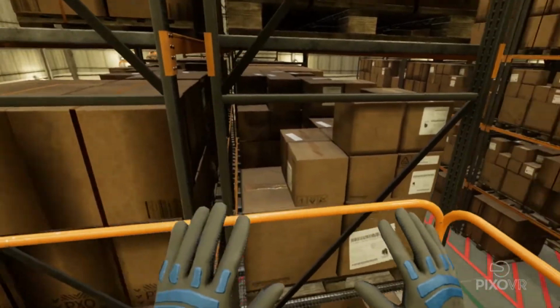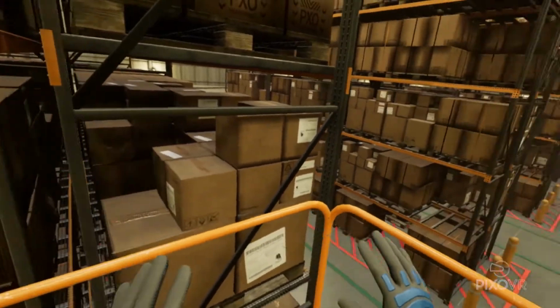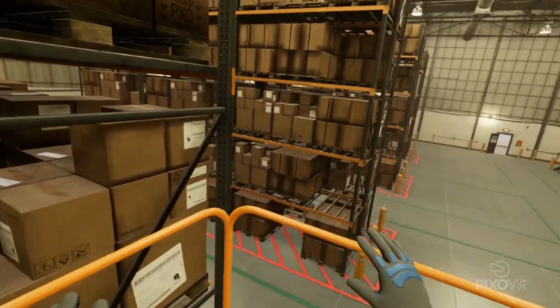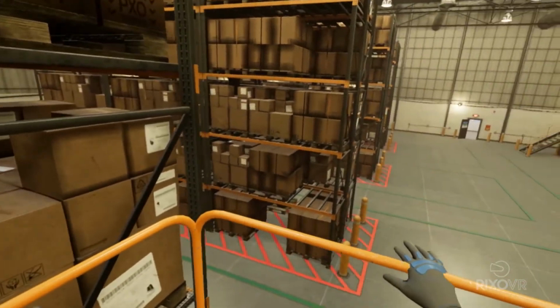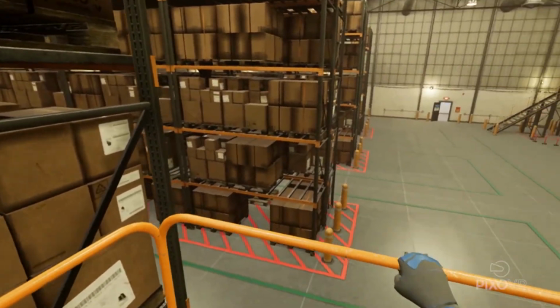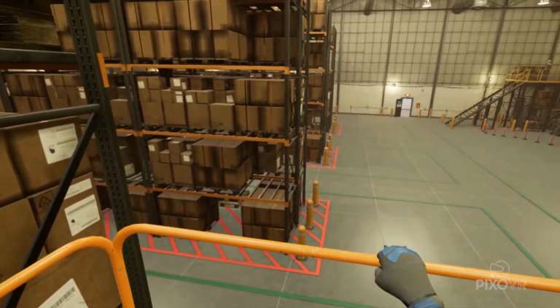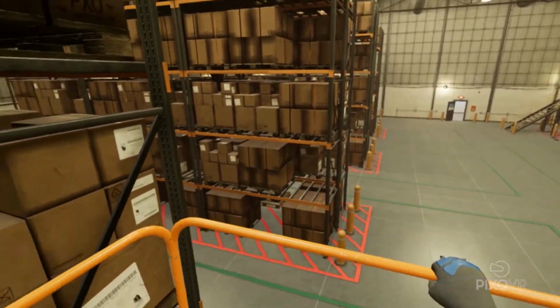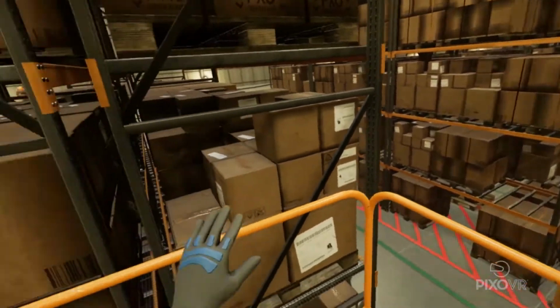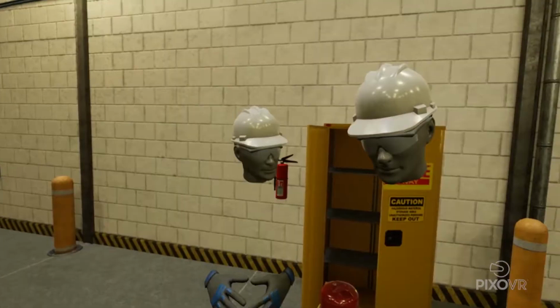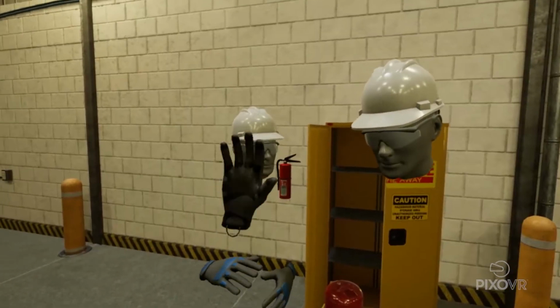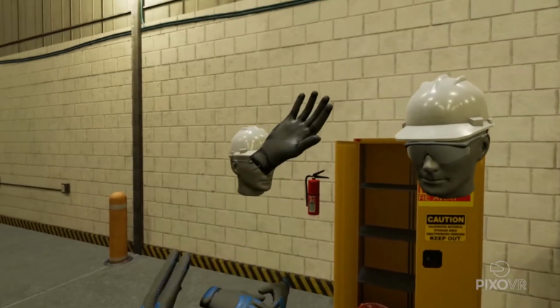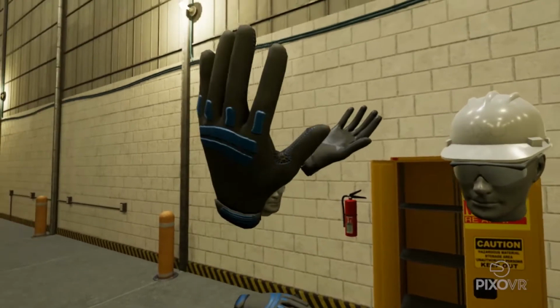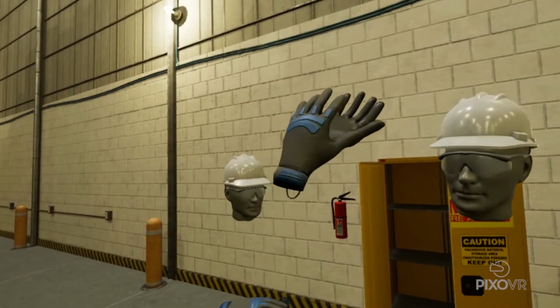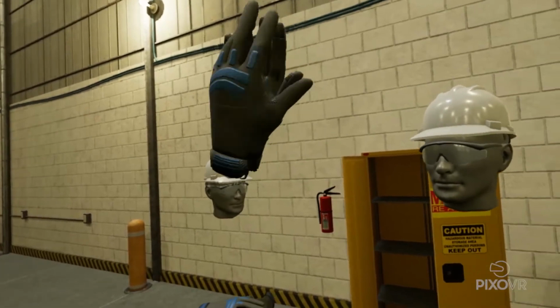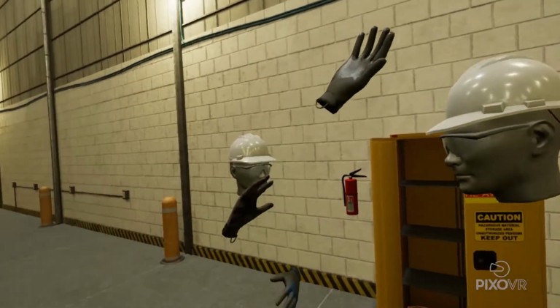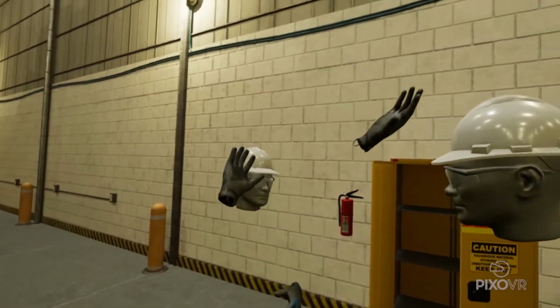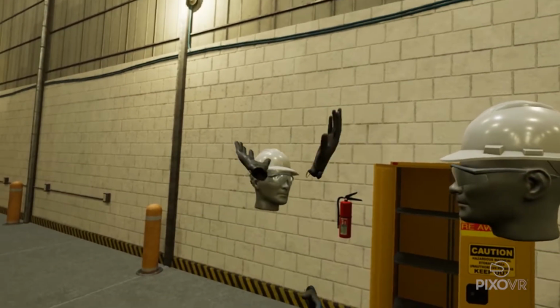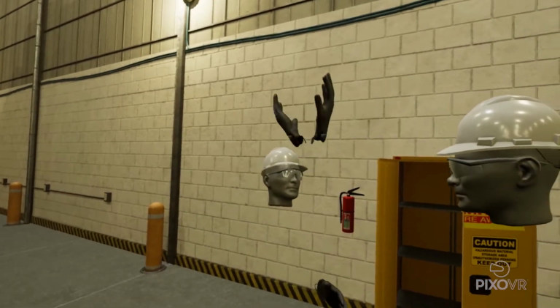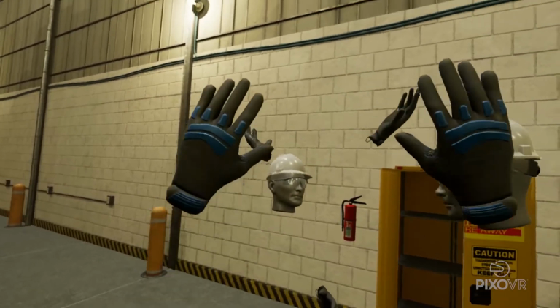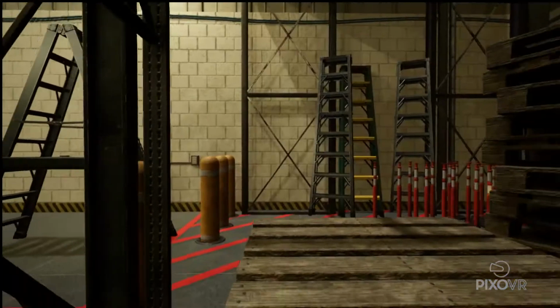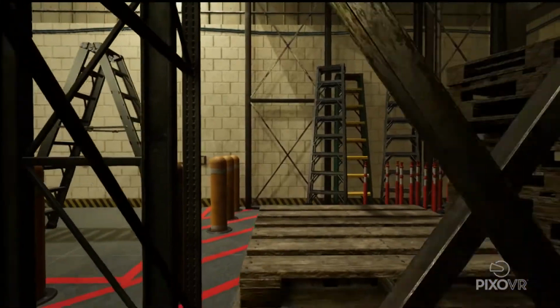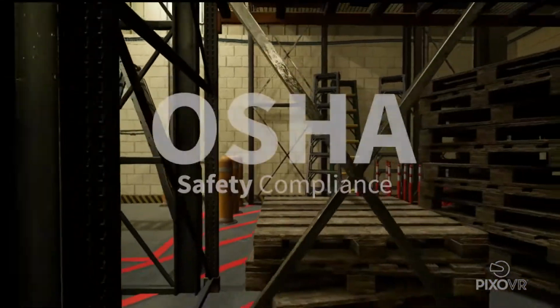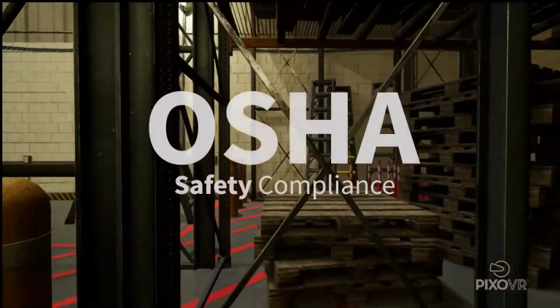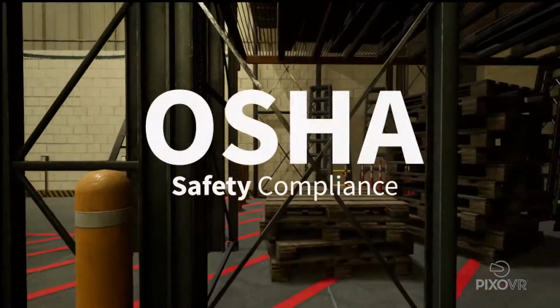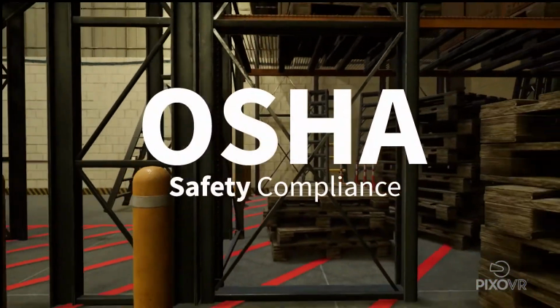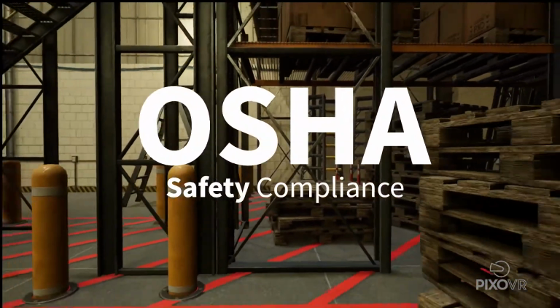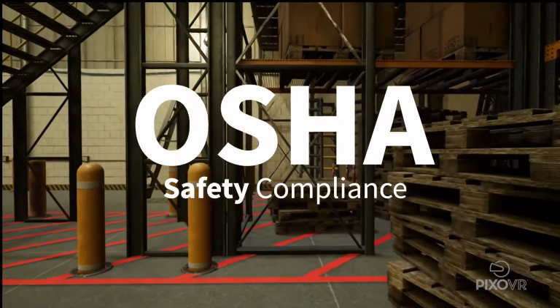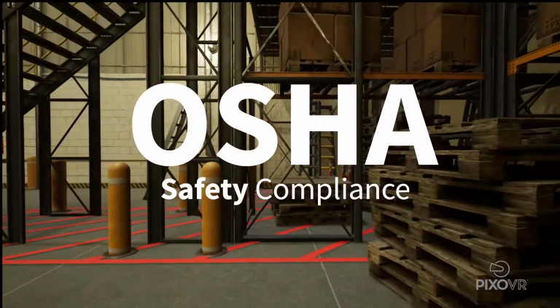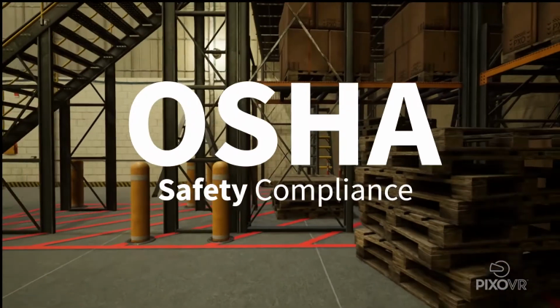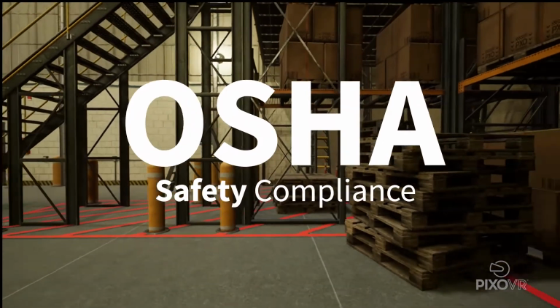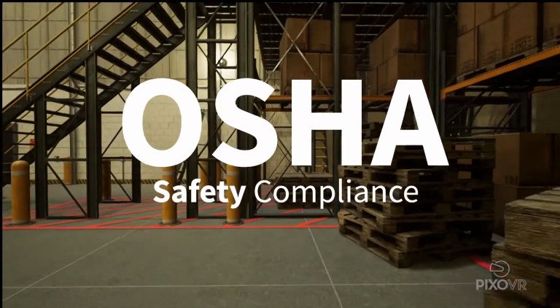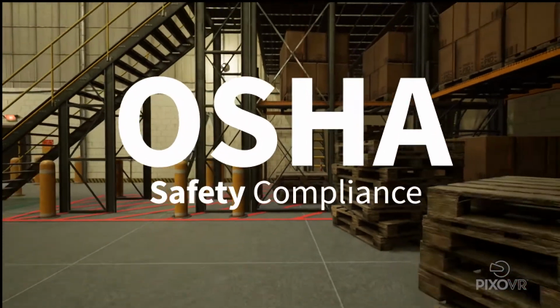For companies looking to train the next generation workforce, improve current employee performance, and create a culture of safety, there is no better solution than OSHA Safety Compliance Training from PIXO VR.